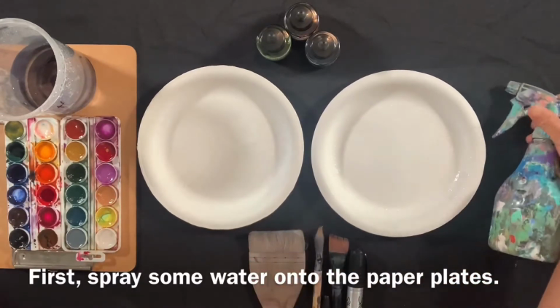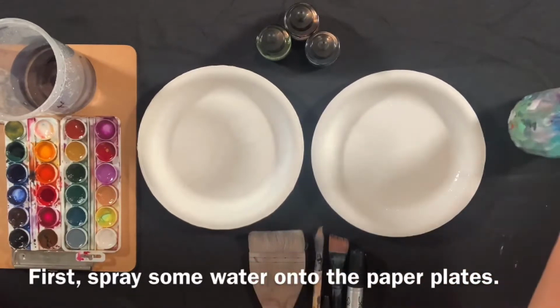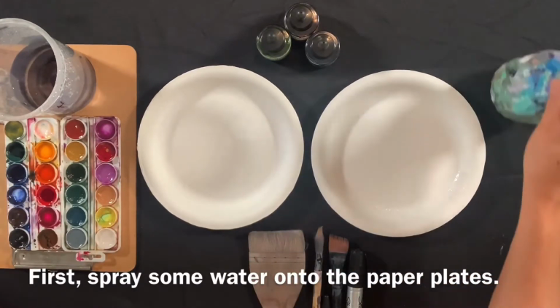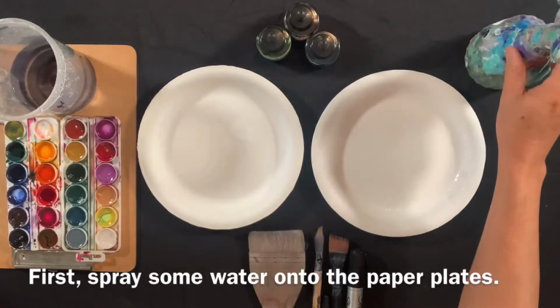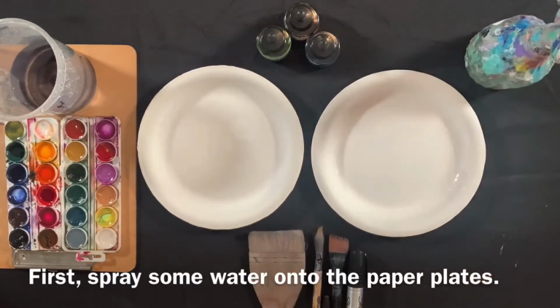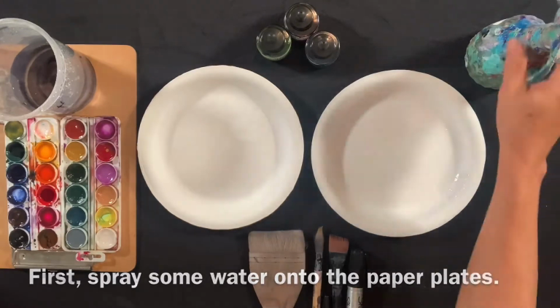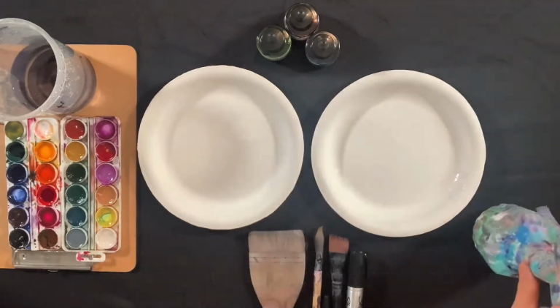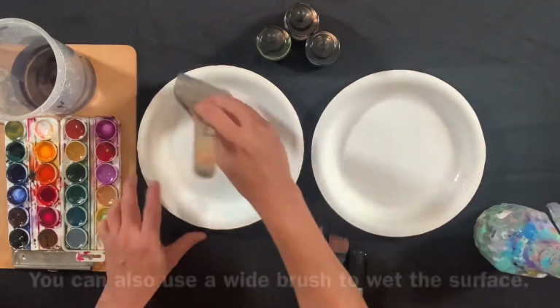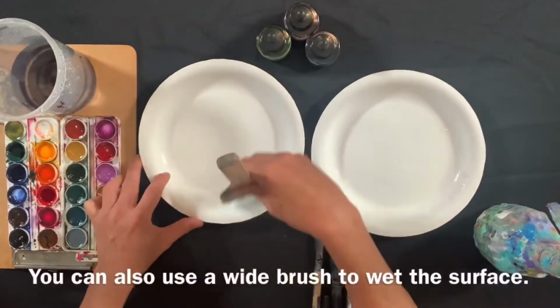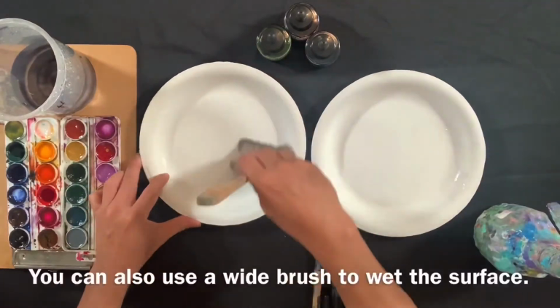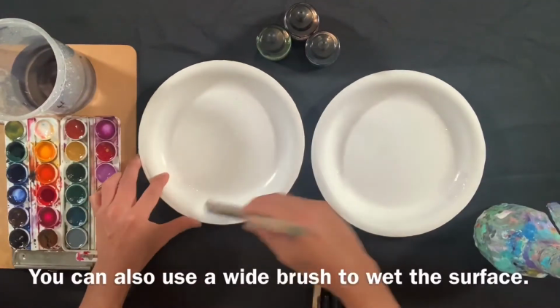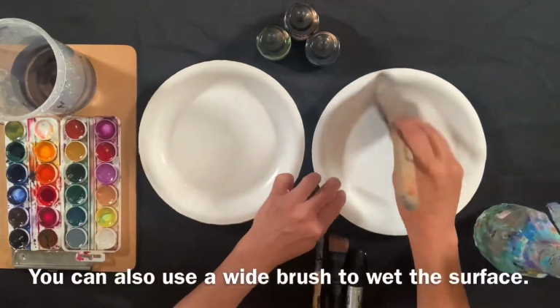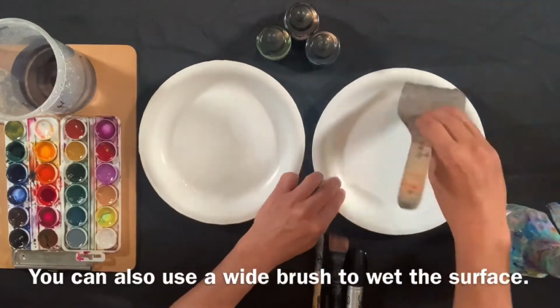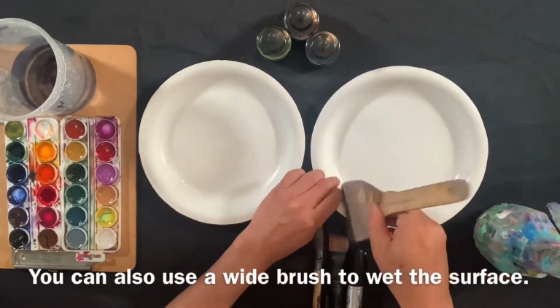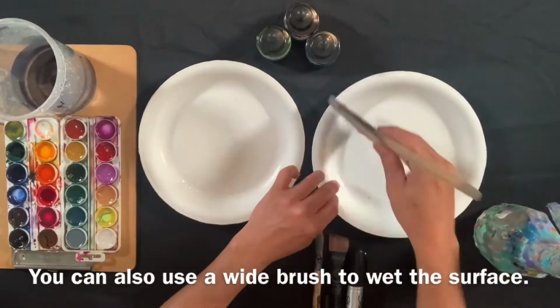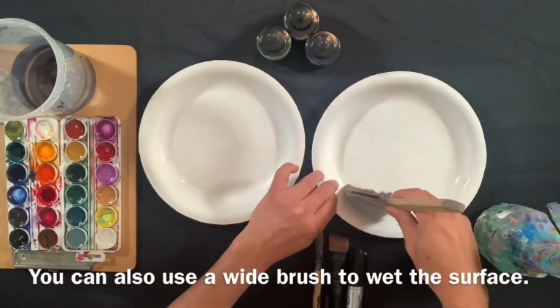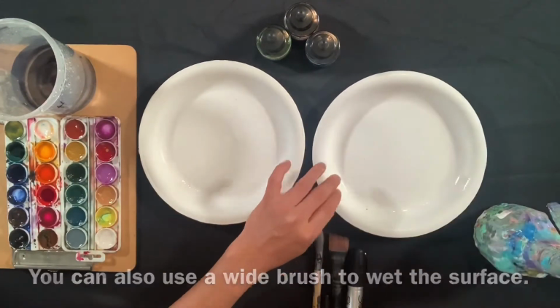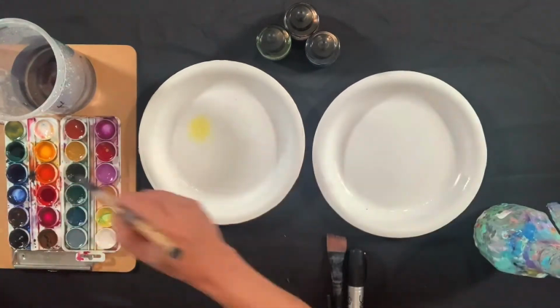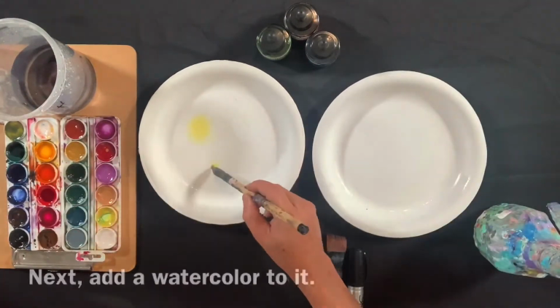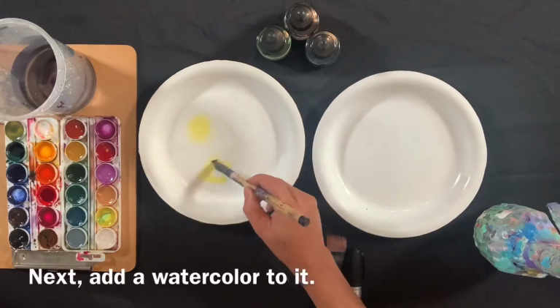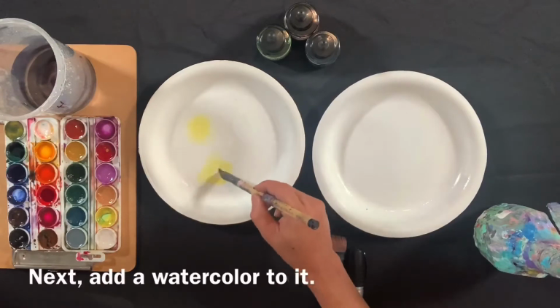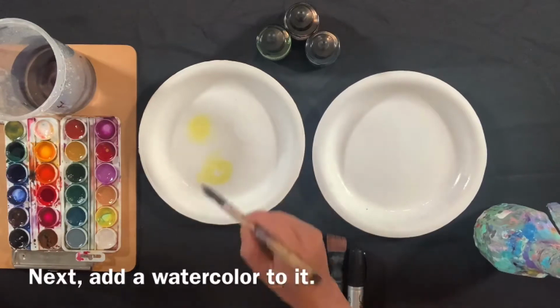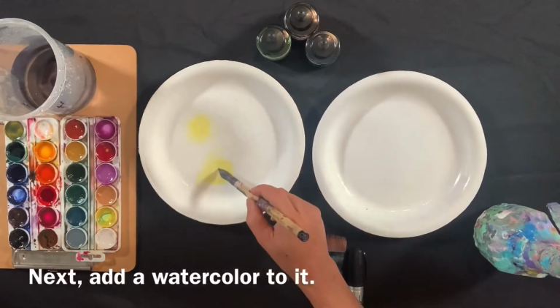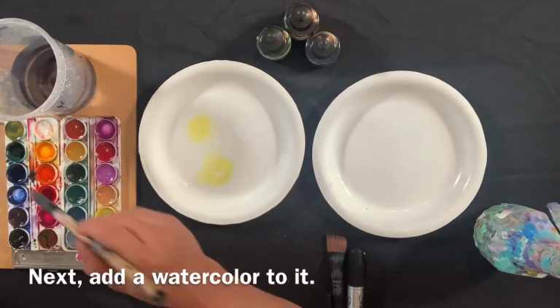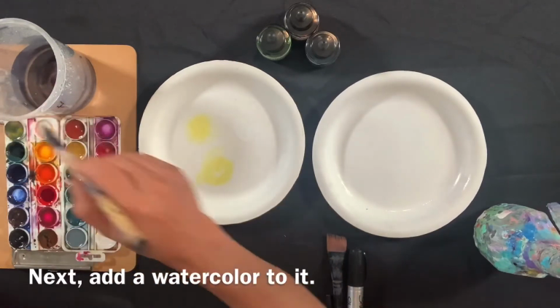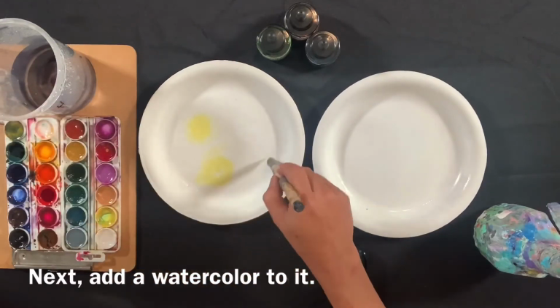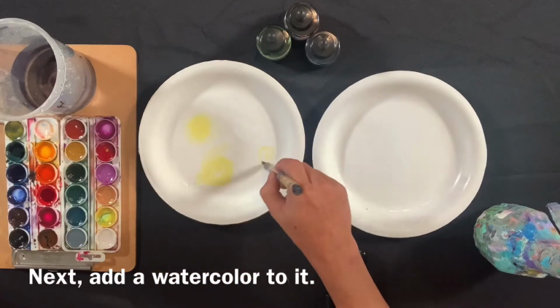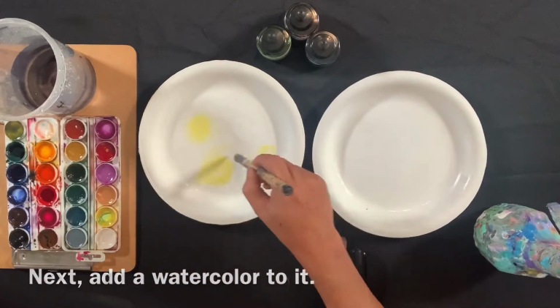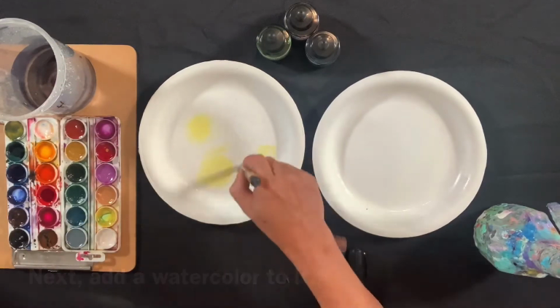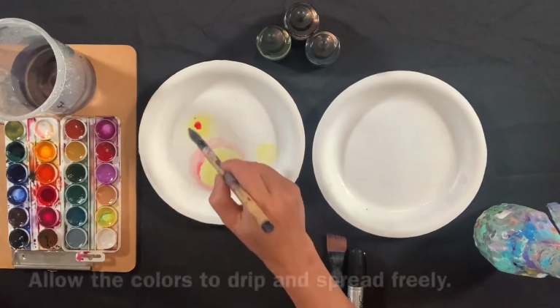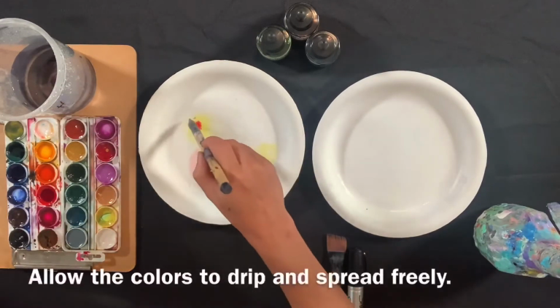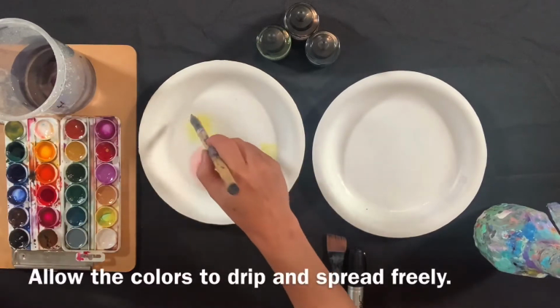First, spray some water onto the paper plate. You can also use a wide brush to wet the surface. Next, add a watercolor to it. Allow the color to drip and spread freely.